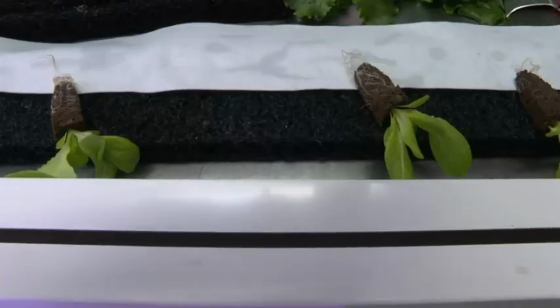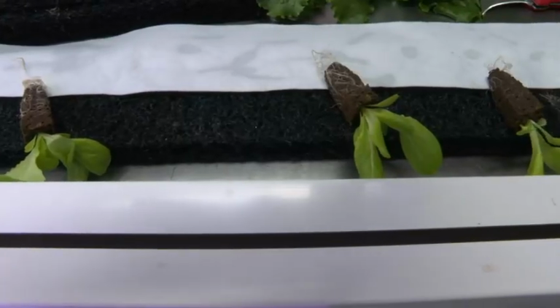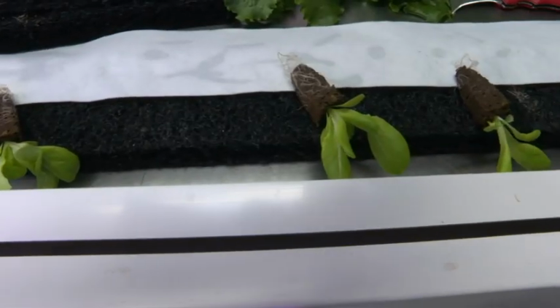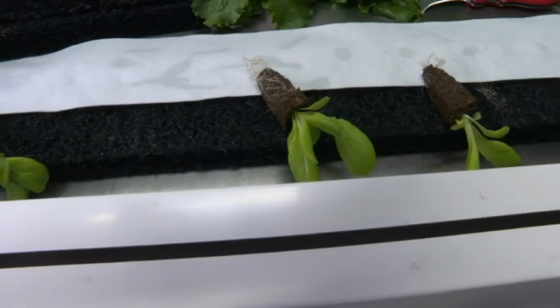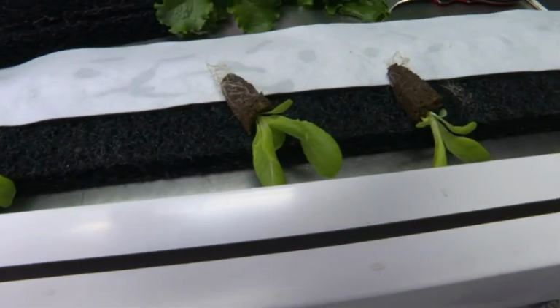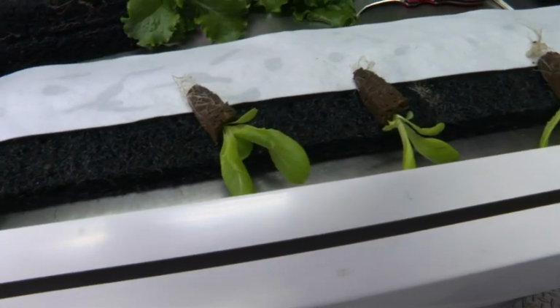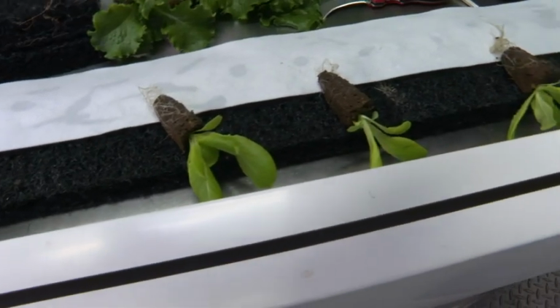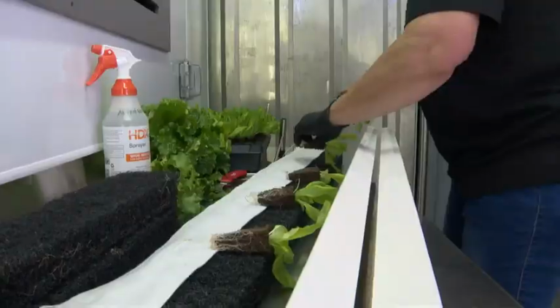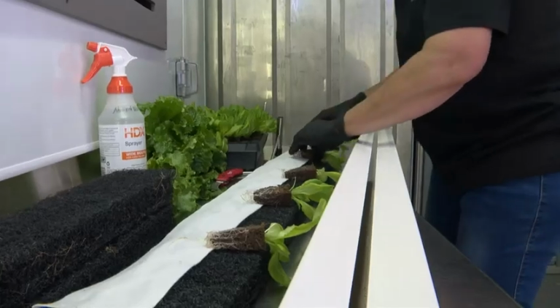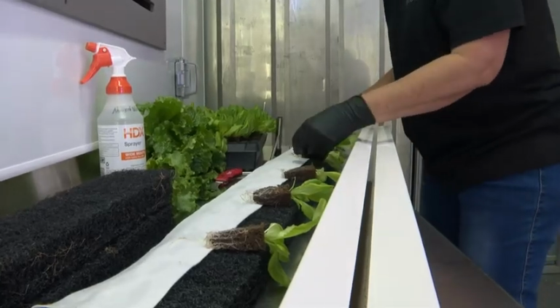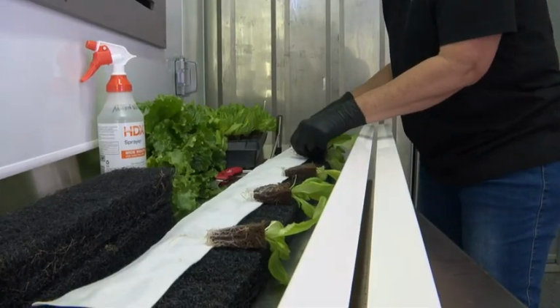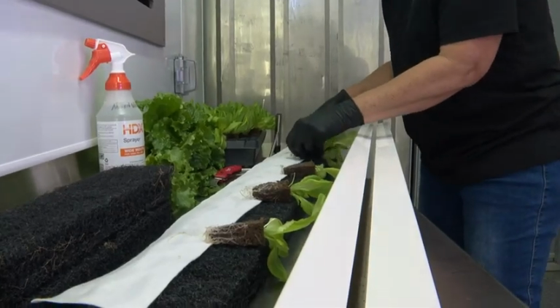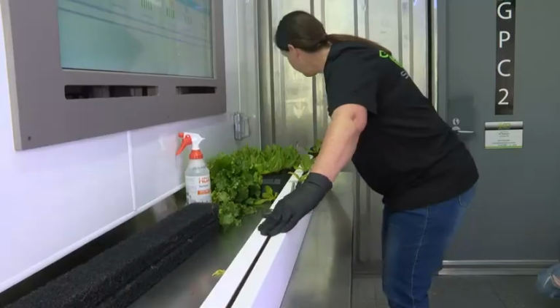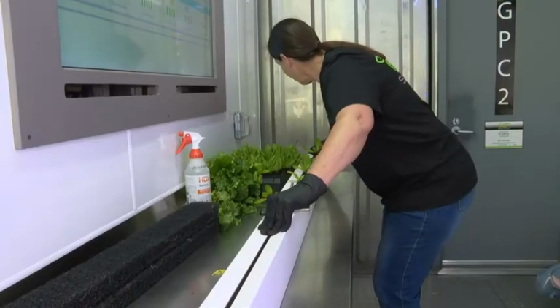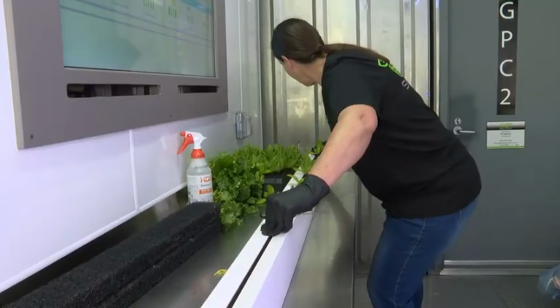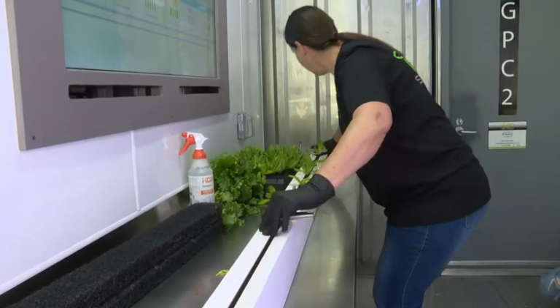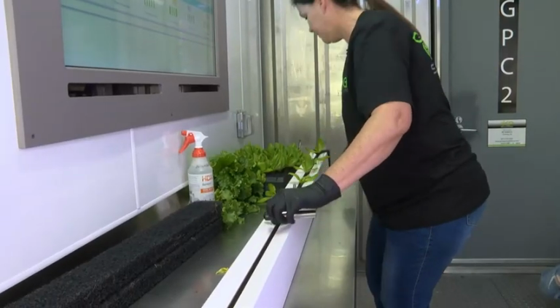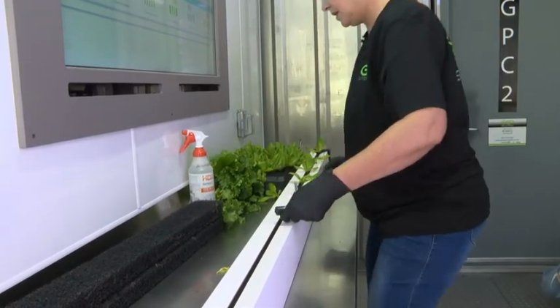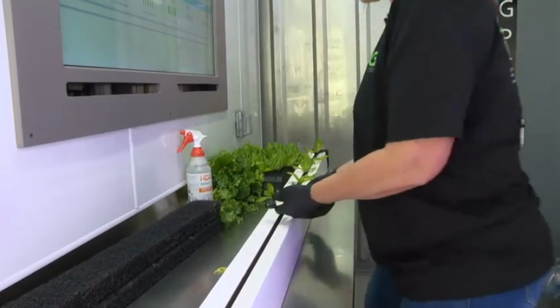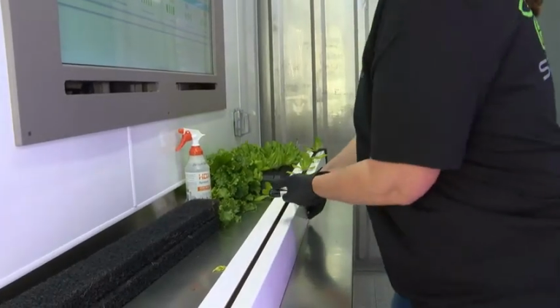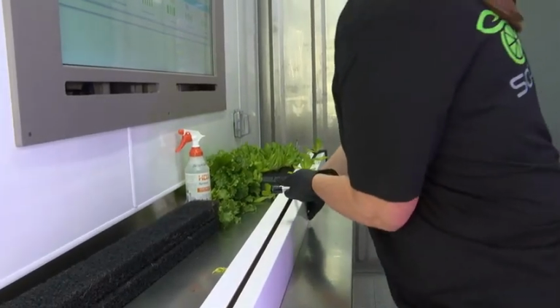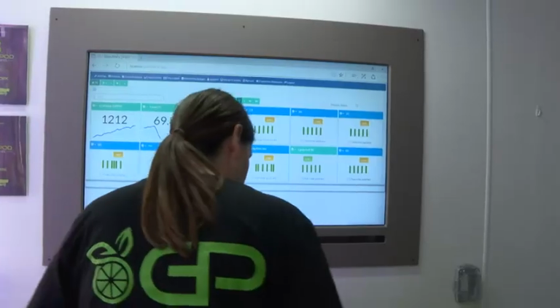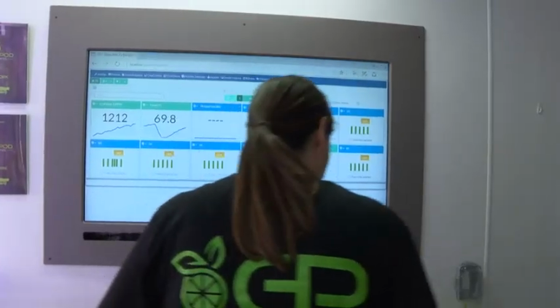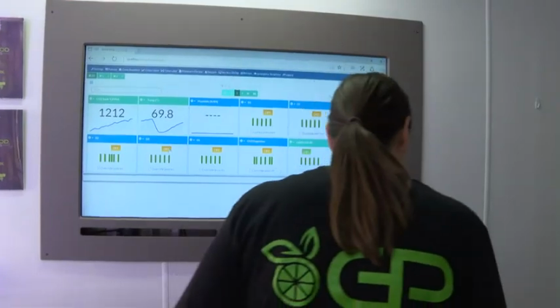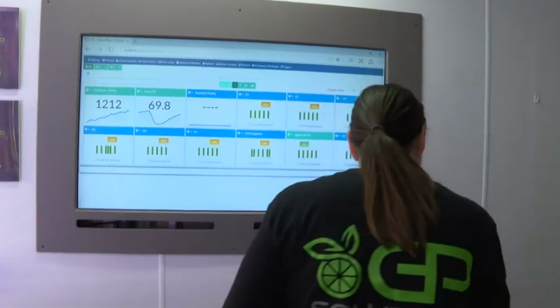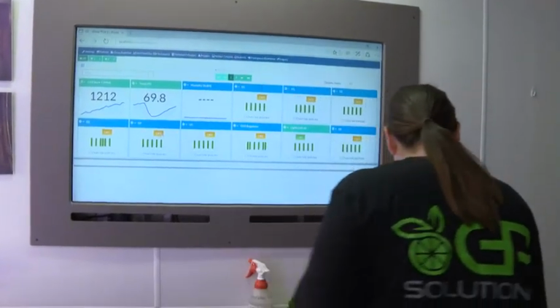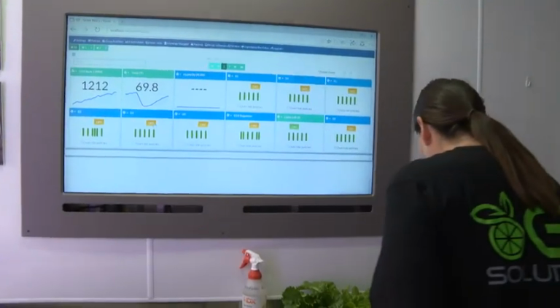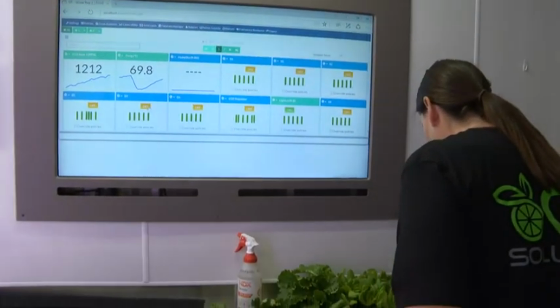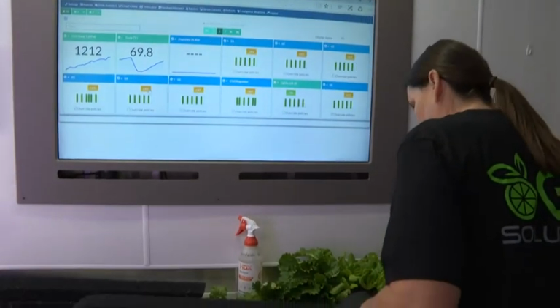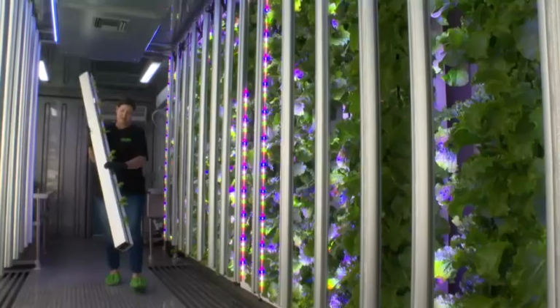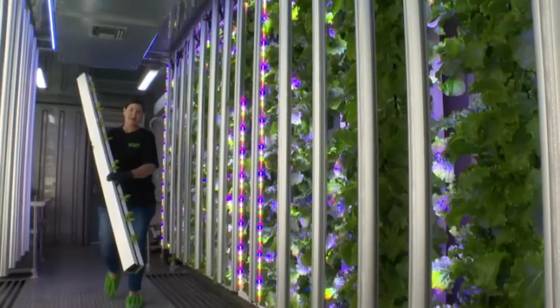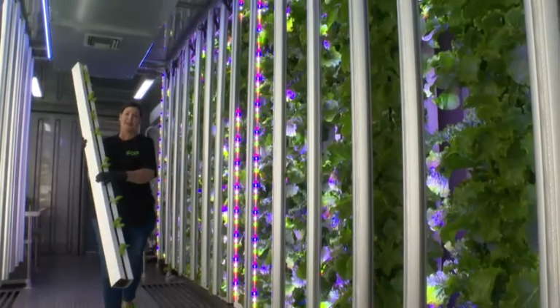When much of our food is harvested out of country and transported hundreds of miles, urban farming can provide locally sourced organic food to city centers as well as disaster areas.